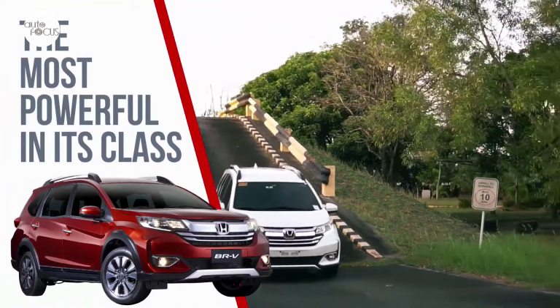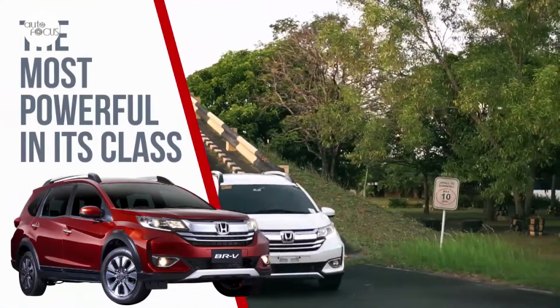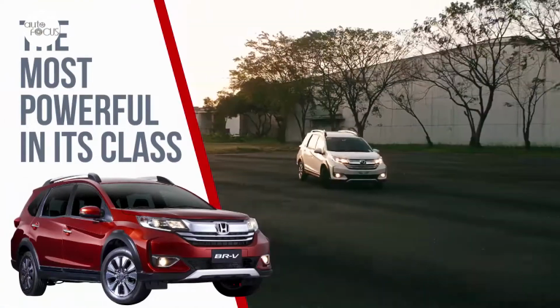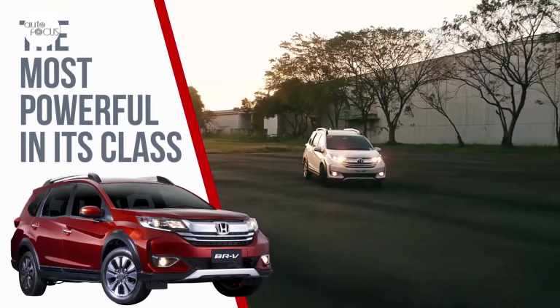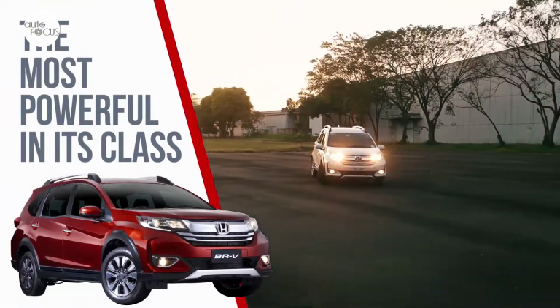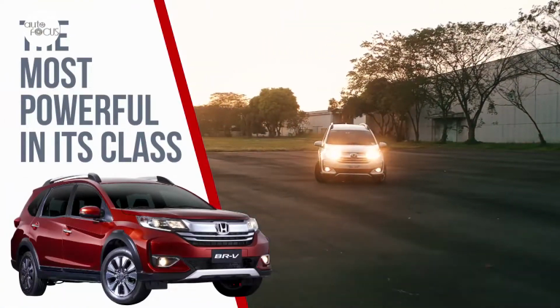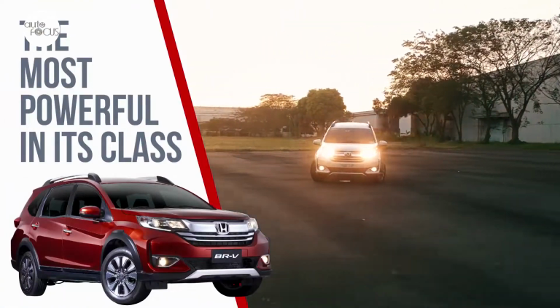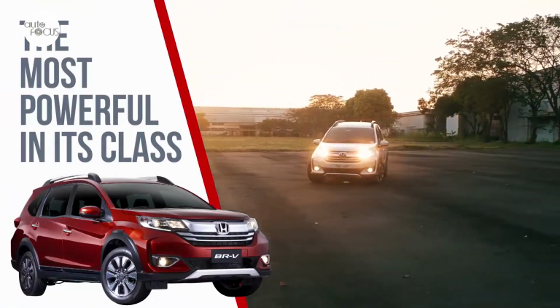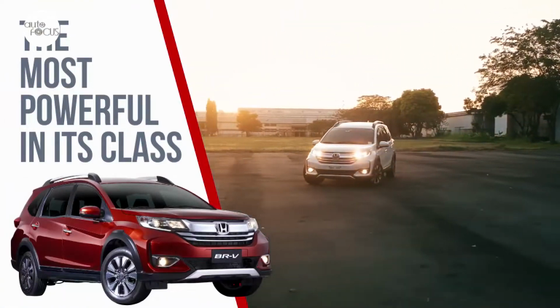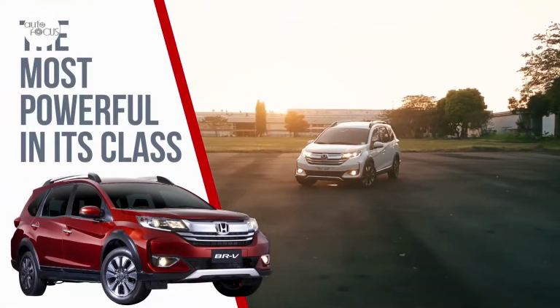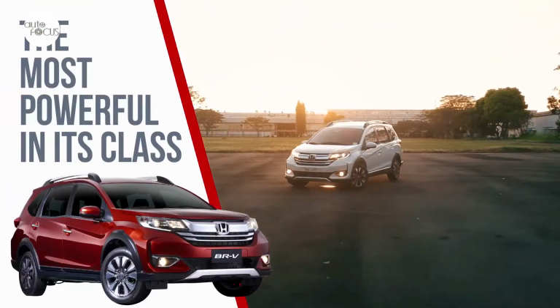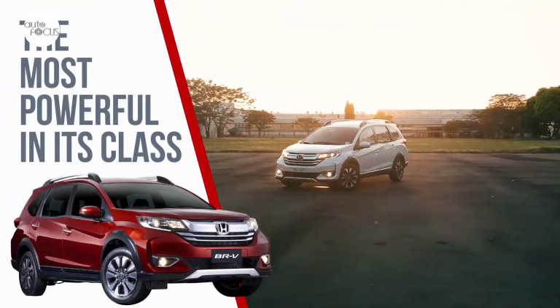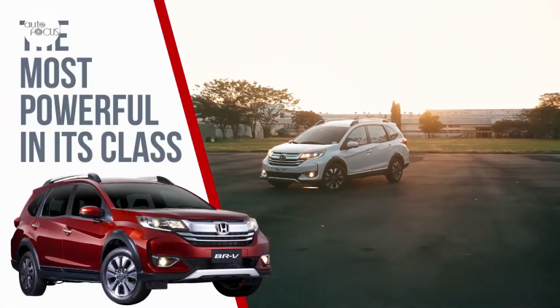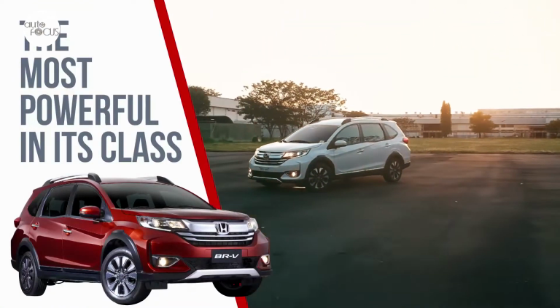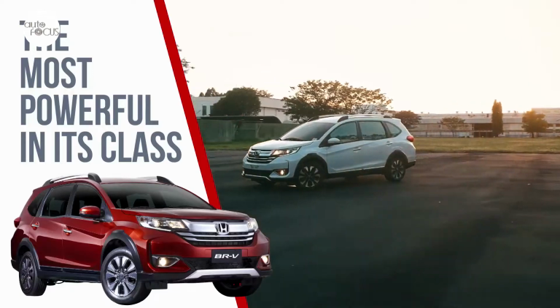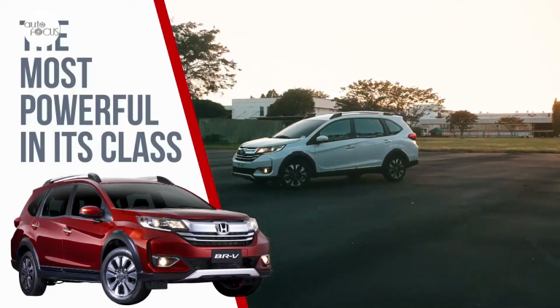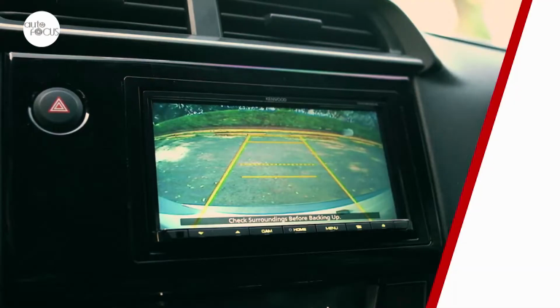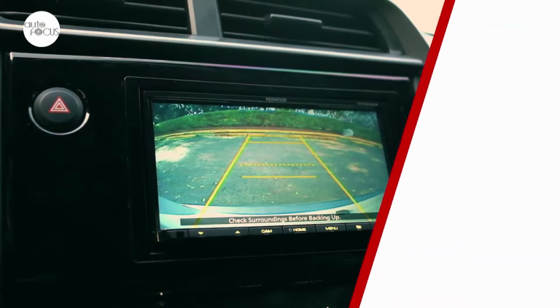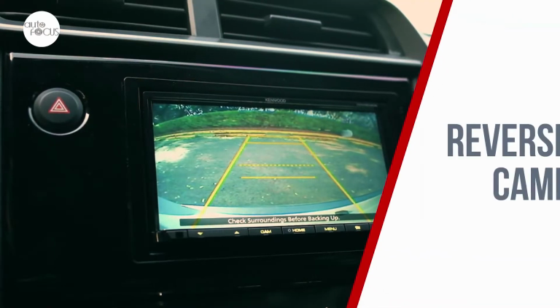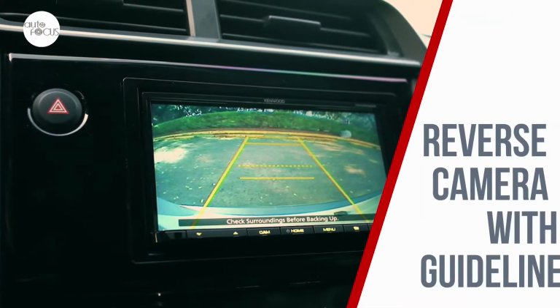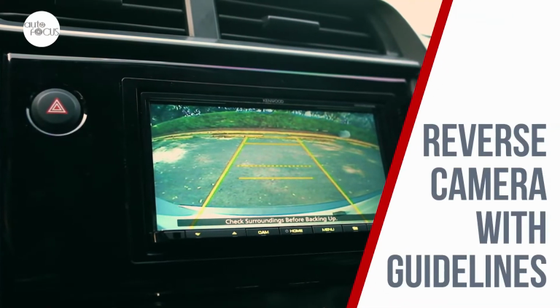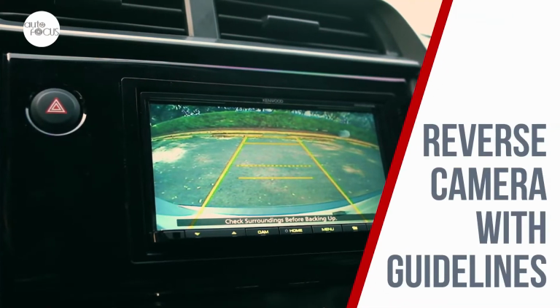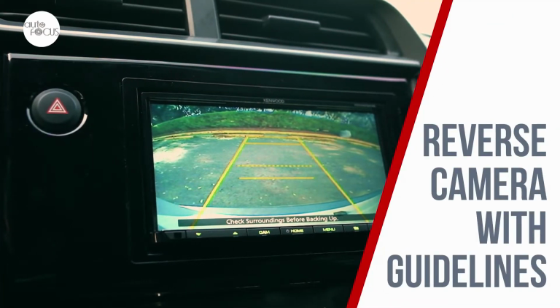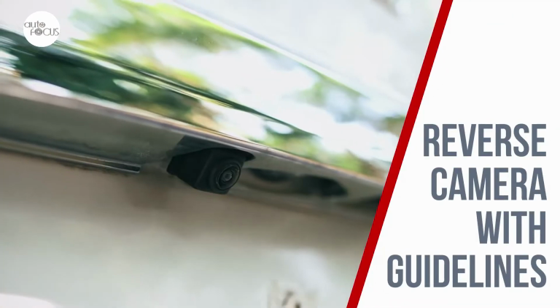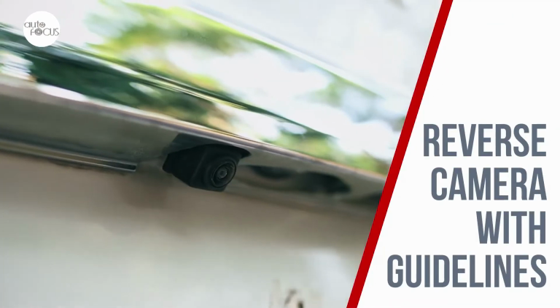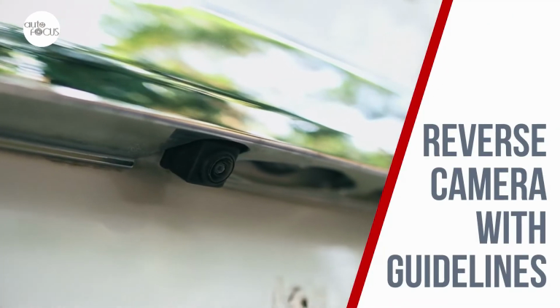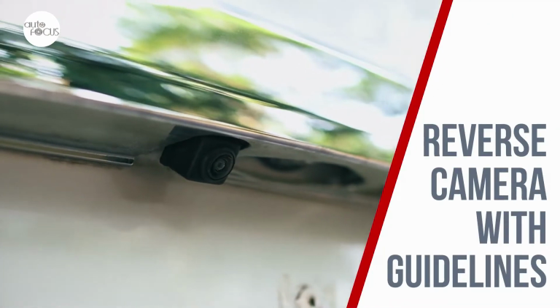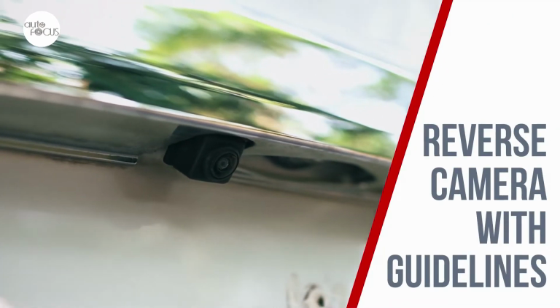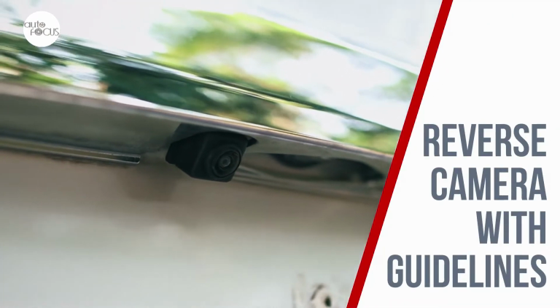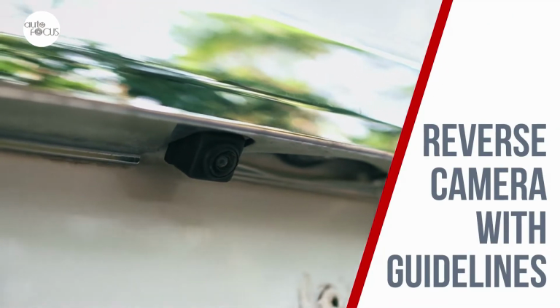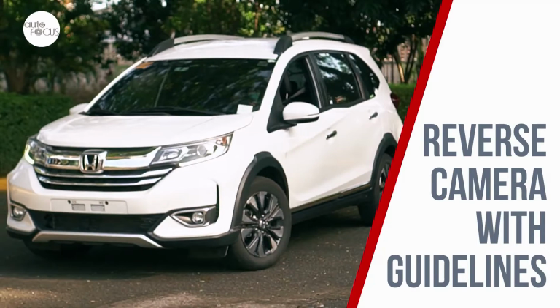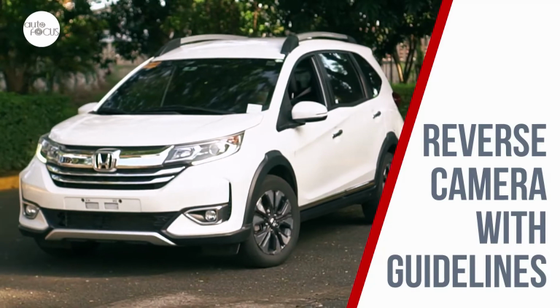The BR-V is chock full of passive and active safety features and driver-assisted technologies that aim to achieve Honda's stated vision of a collision-free society by 2050. That's the fifth reason.